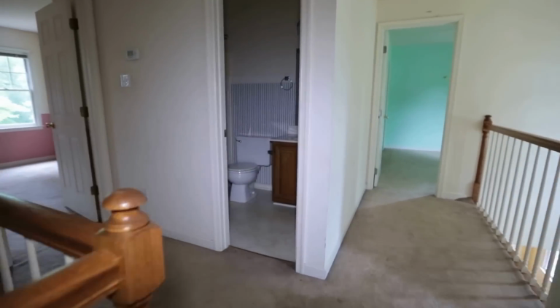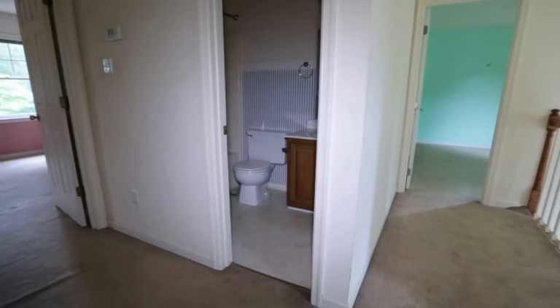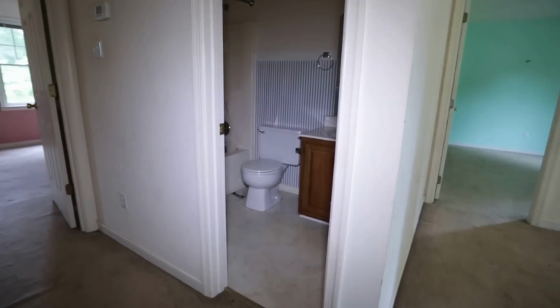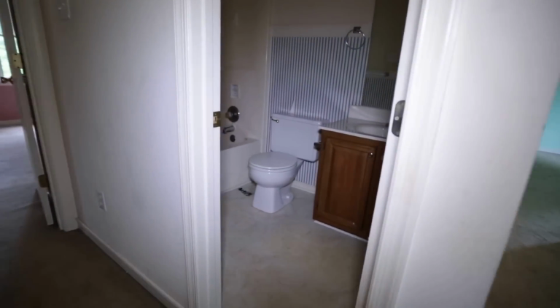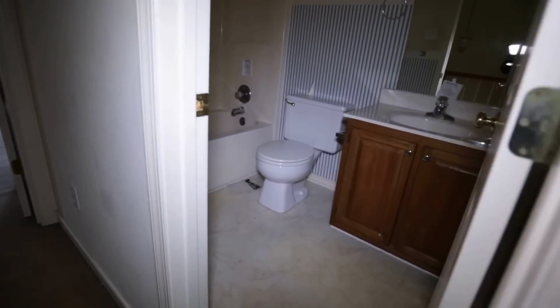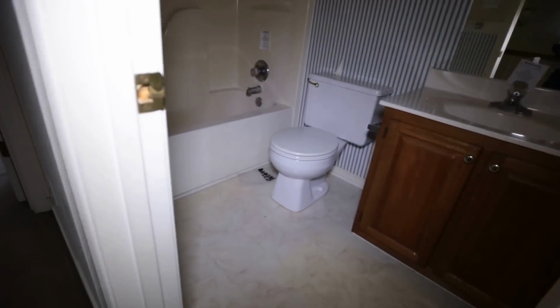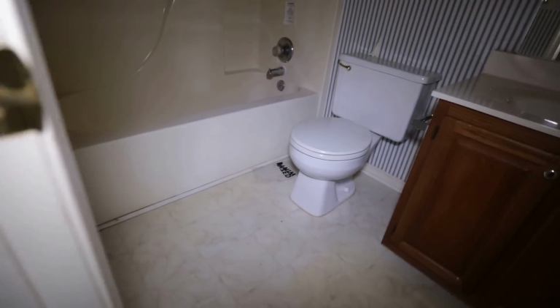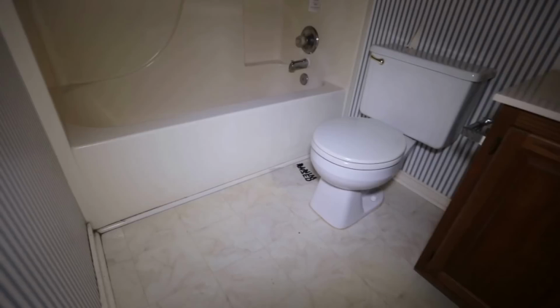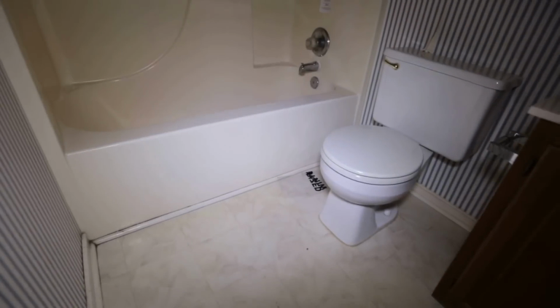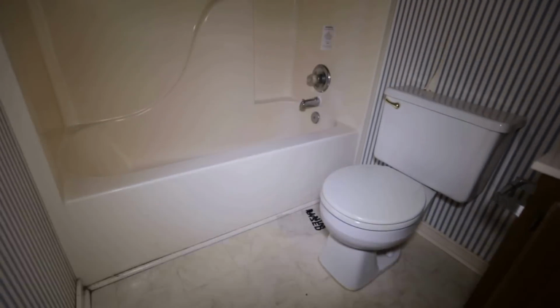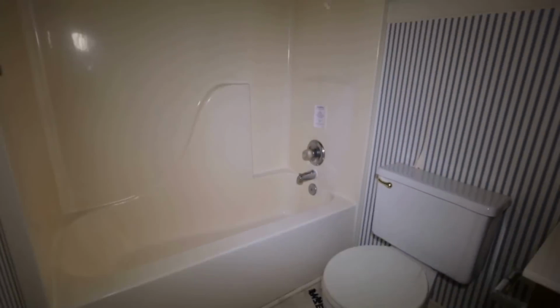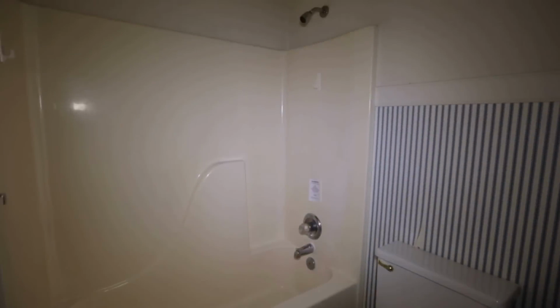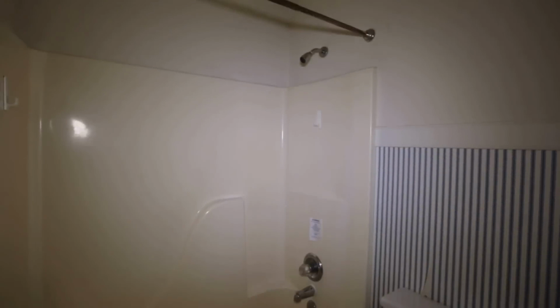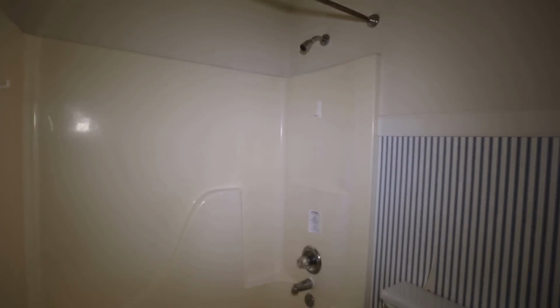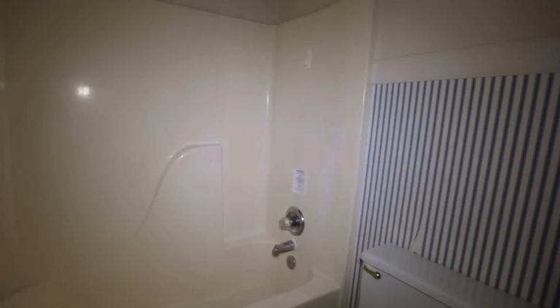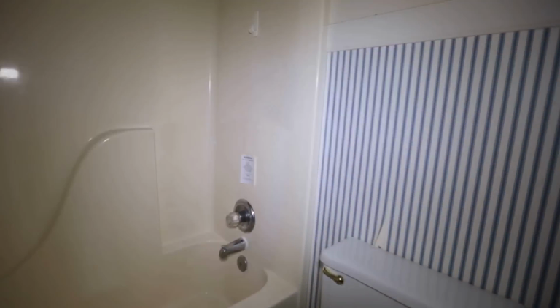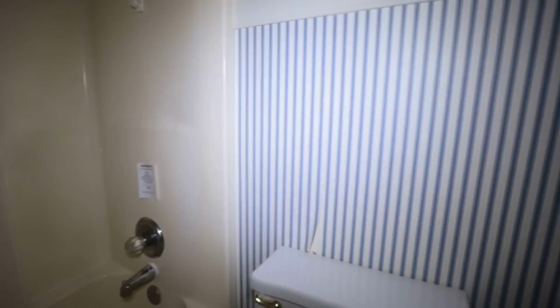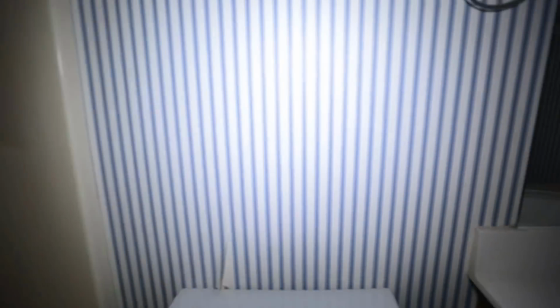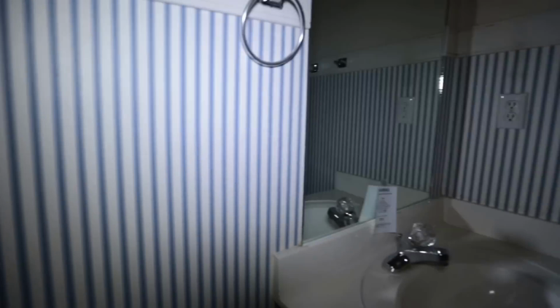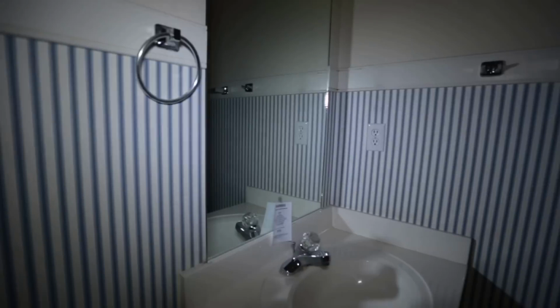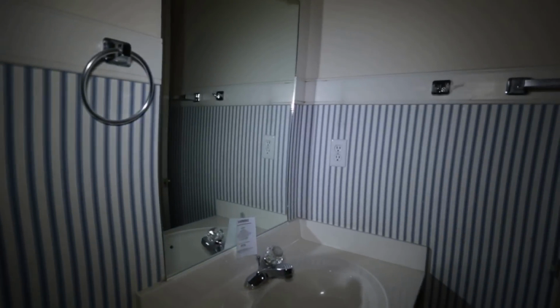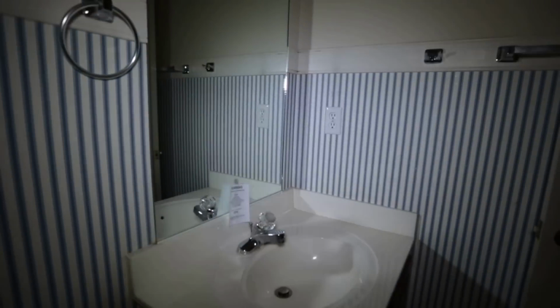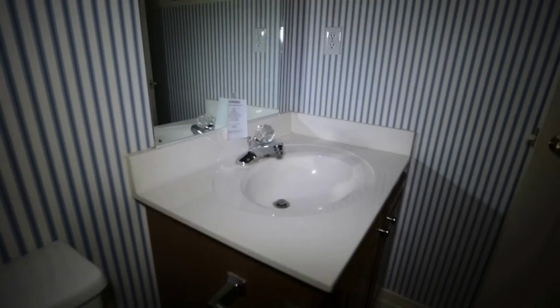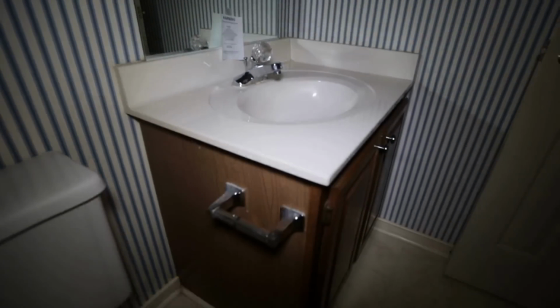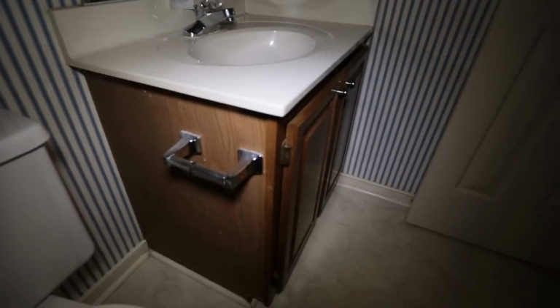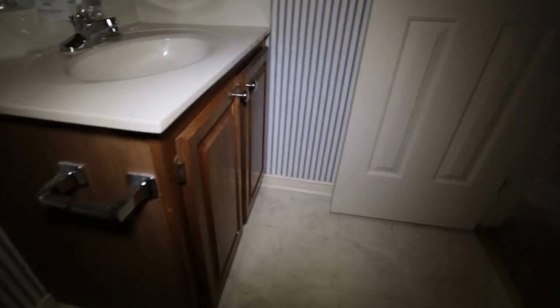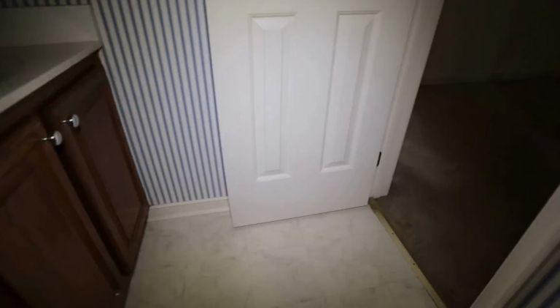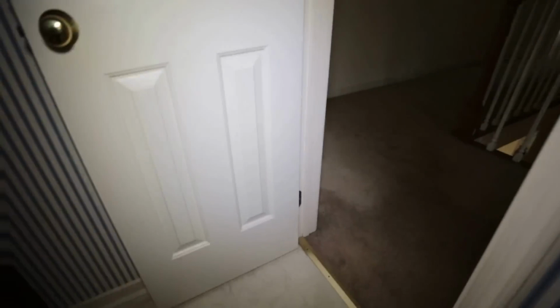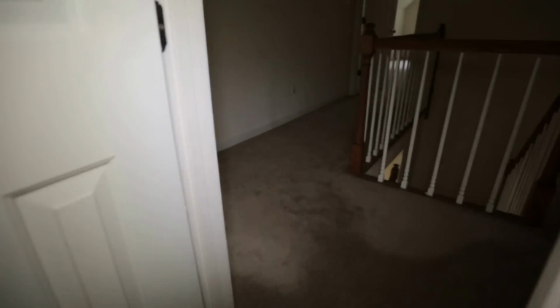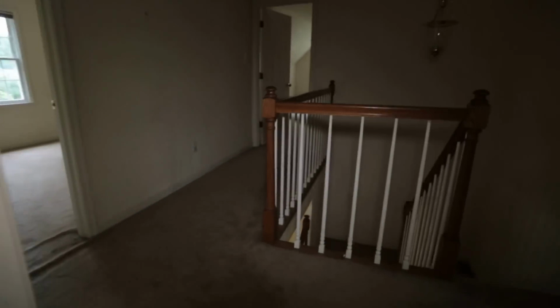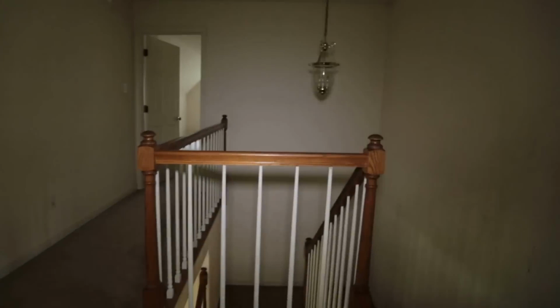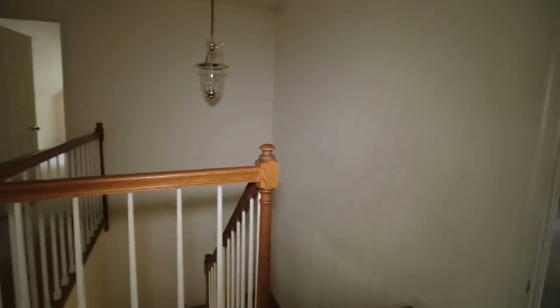Here's our hall bath with a fiberglass tub-shower enclosure and a vanity. Blue and white wallpaper is the current scheme.